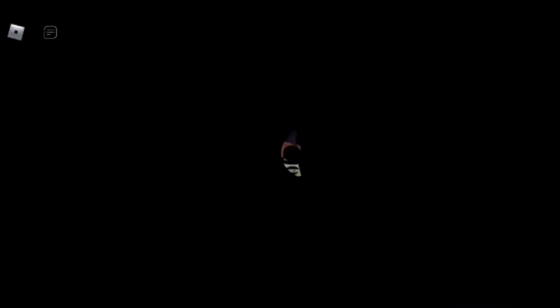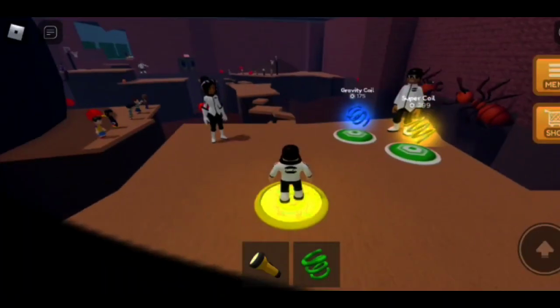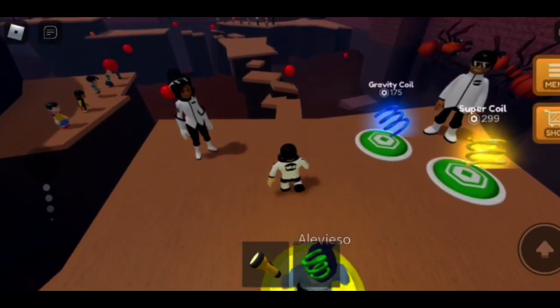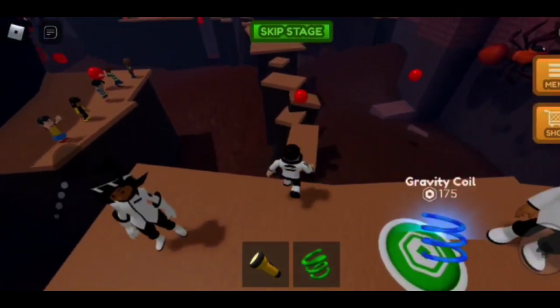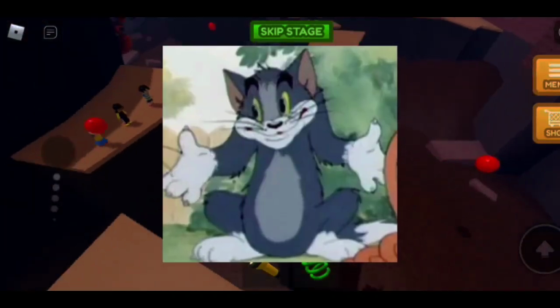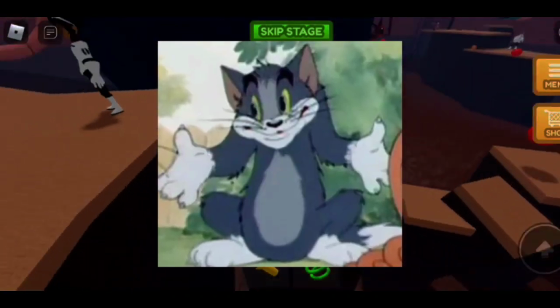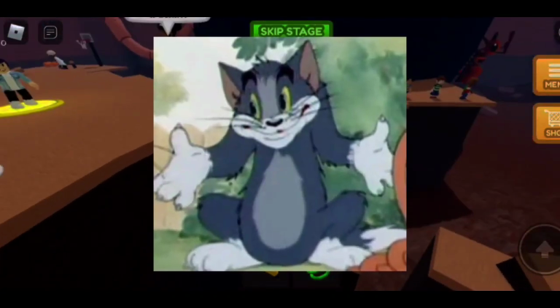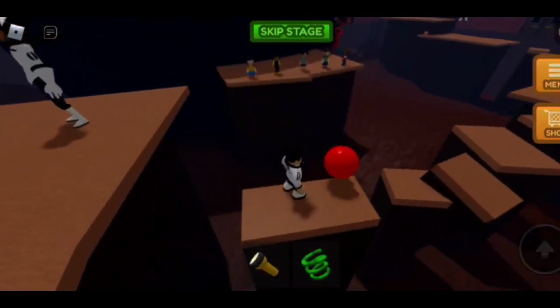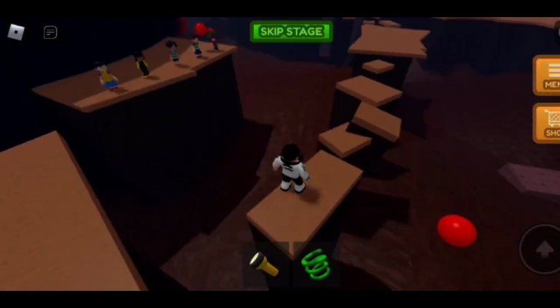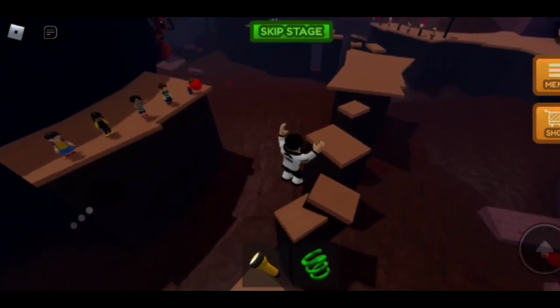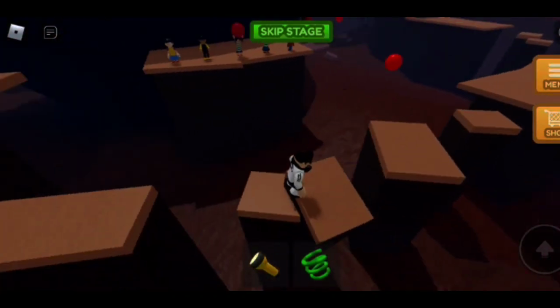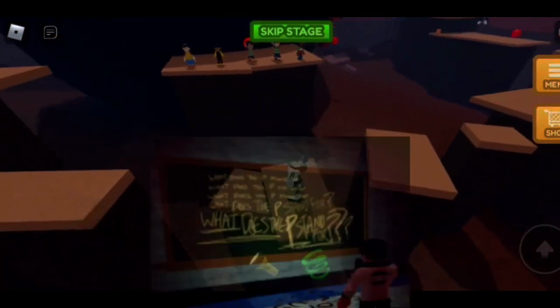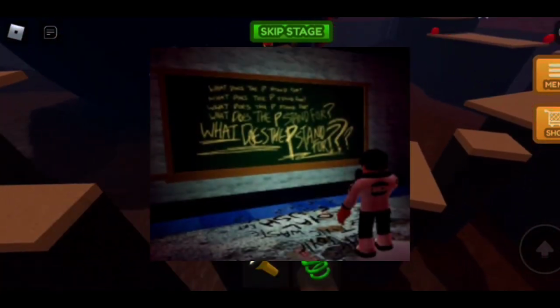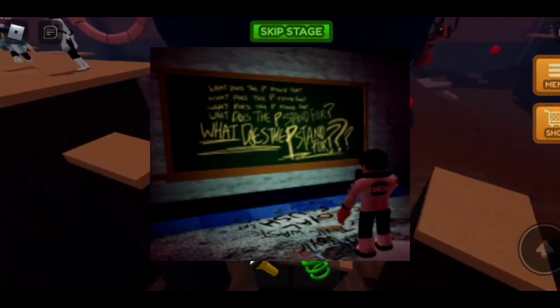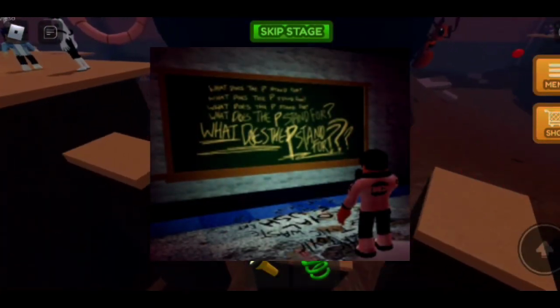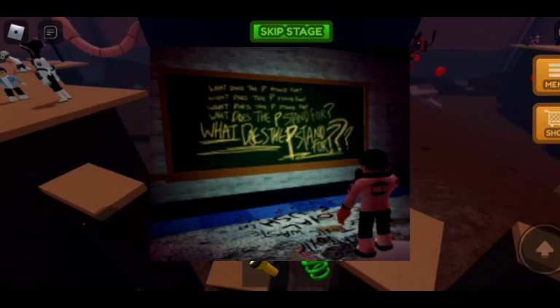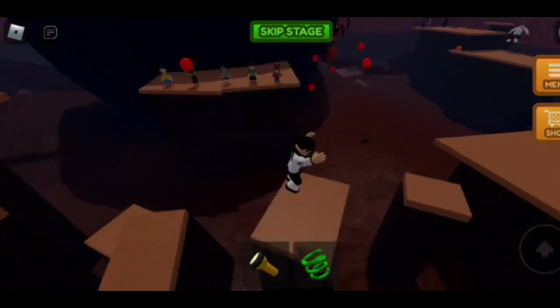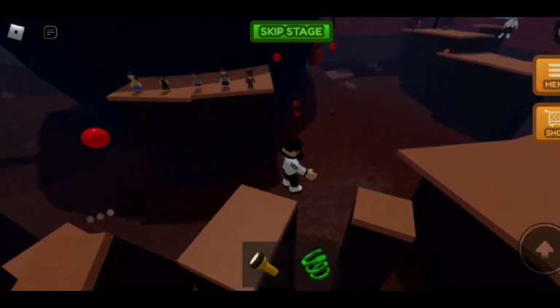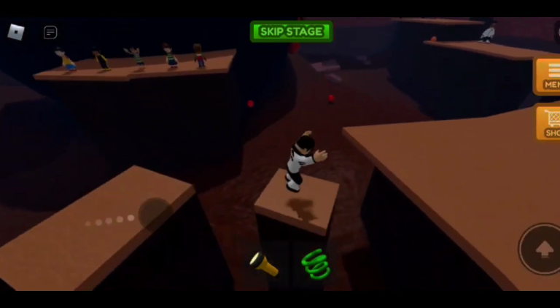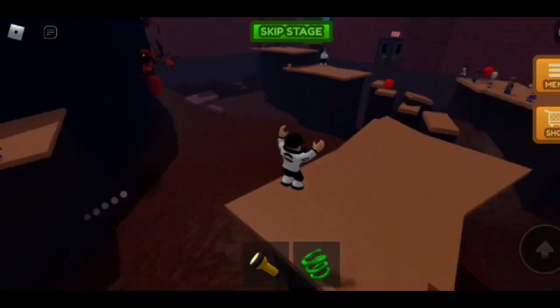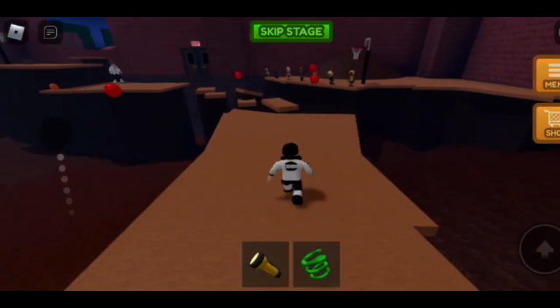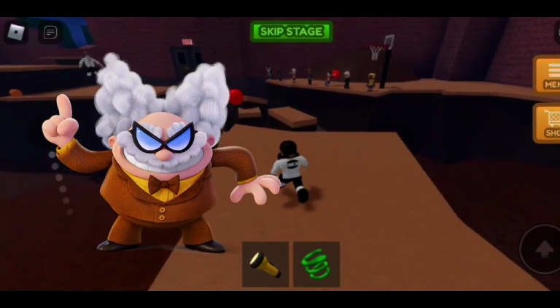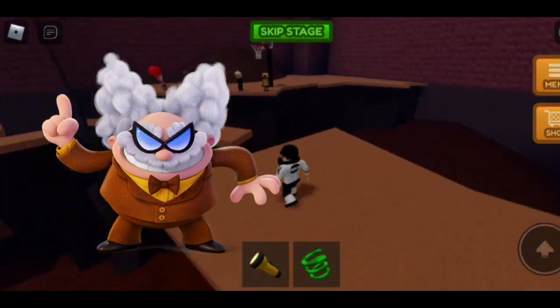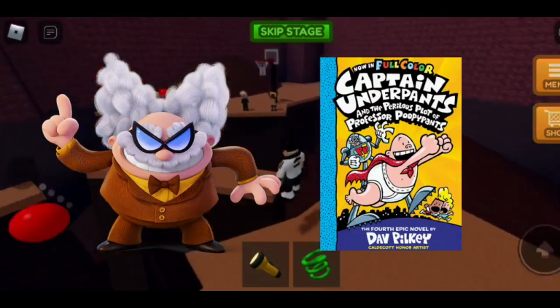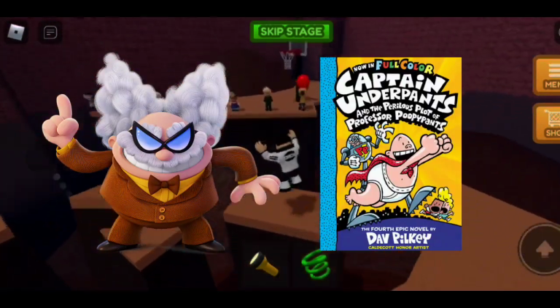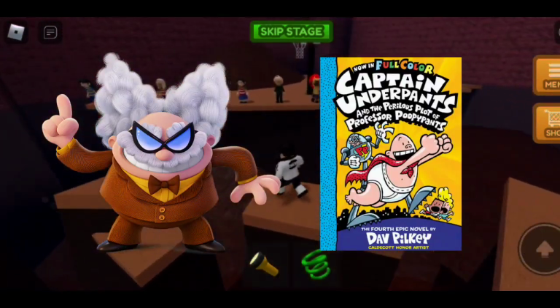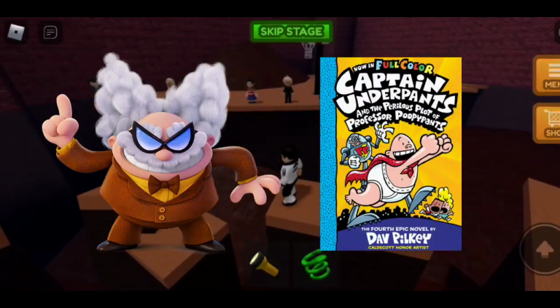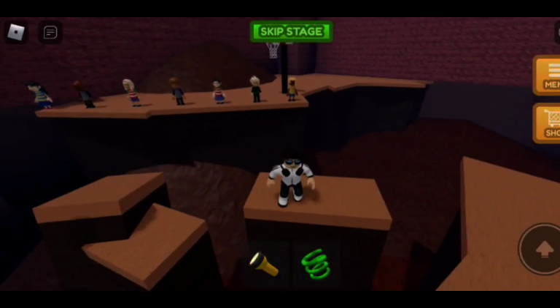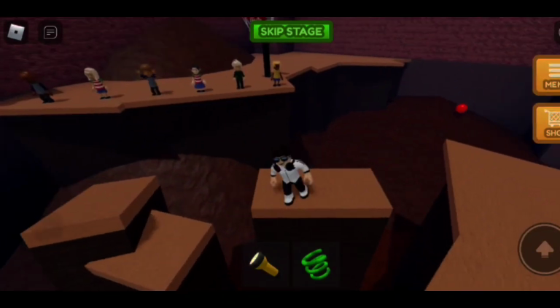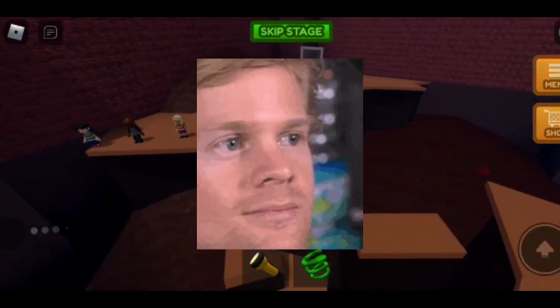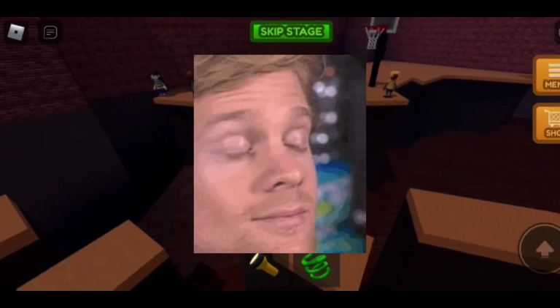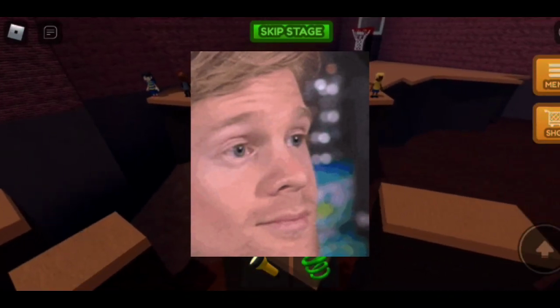Most of this will be Easter eggs. One easy Easter egg is the 'what does the piece stand for' on the chalkboard. This is an obvious reference to the villain Professor Poopypants from the Captain Underpants franchise. Now to the not so obvious references.